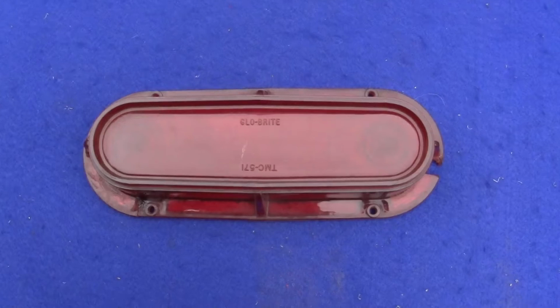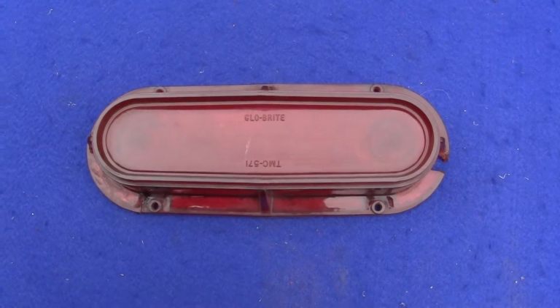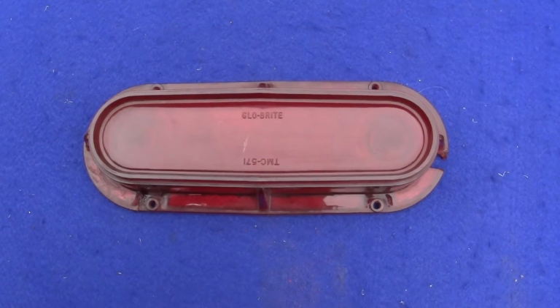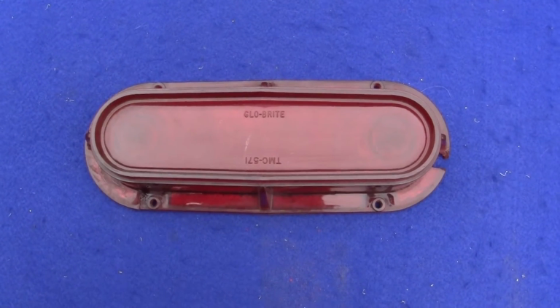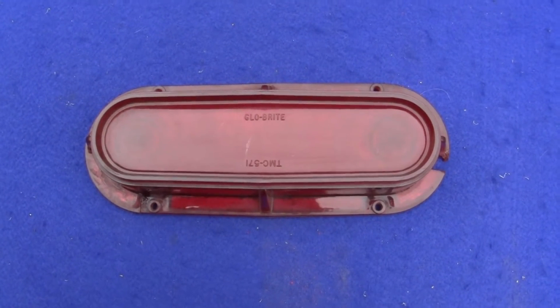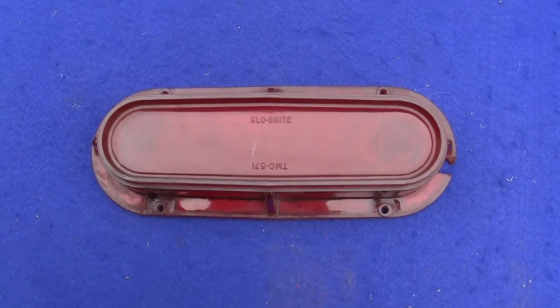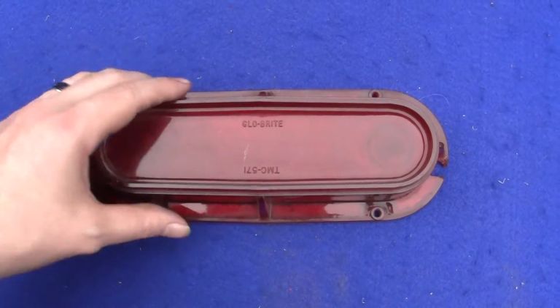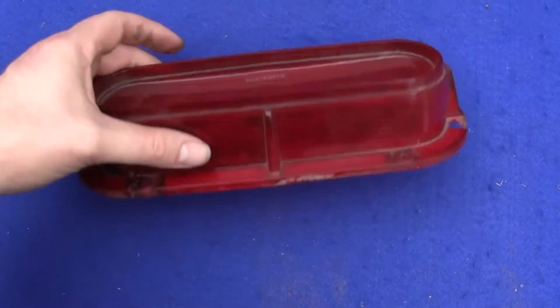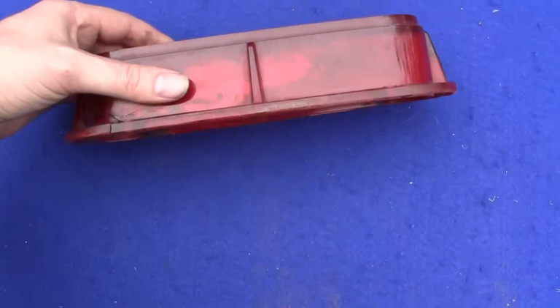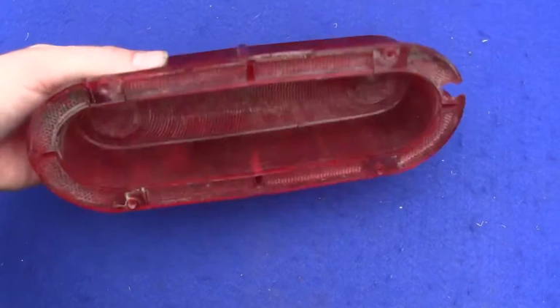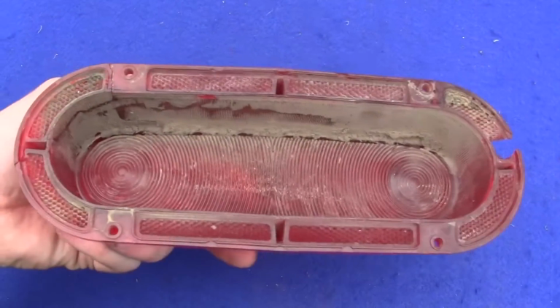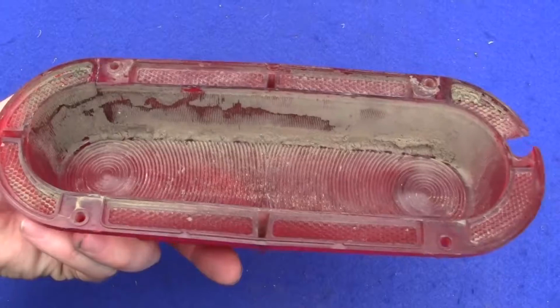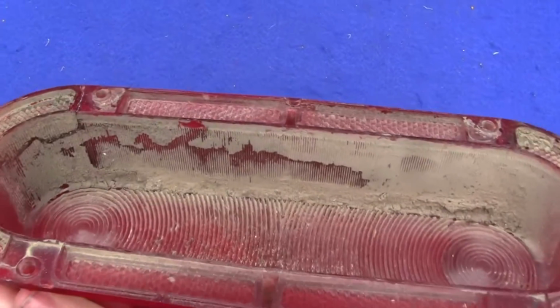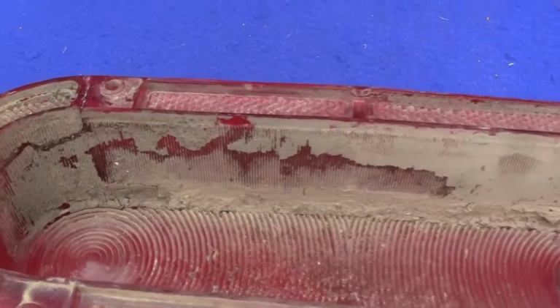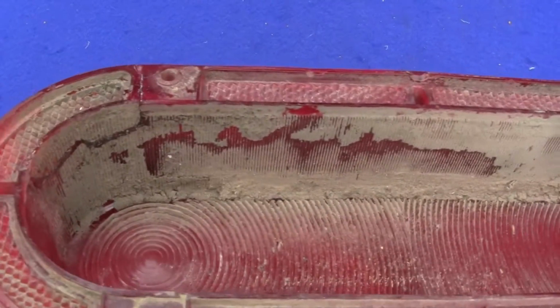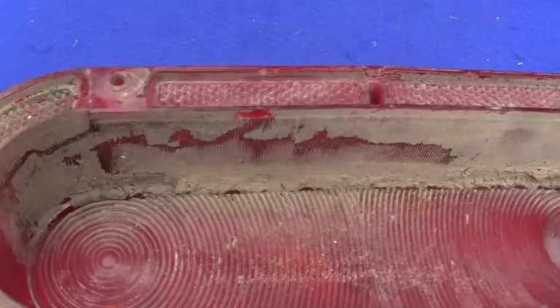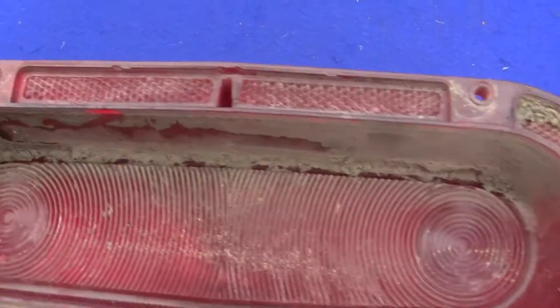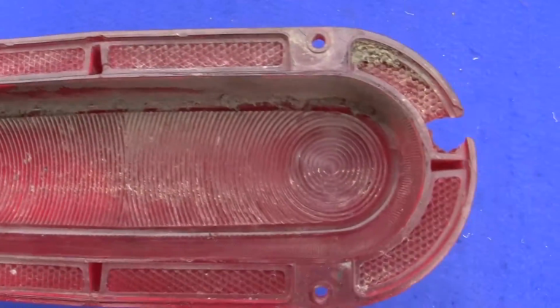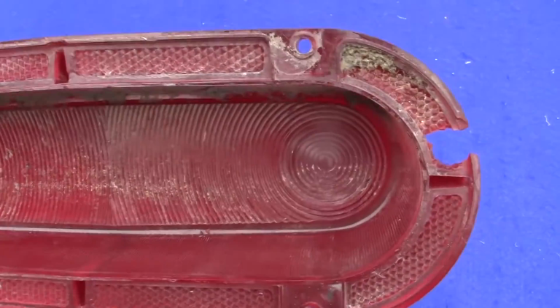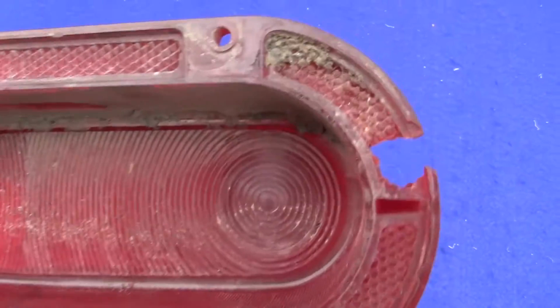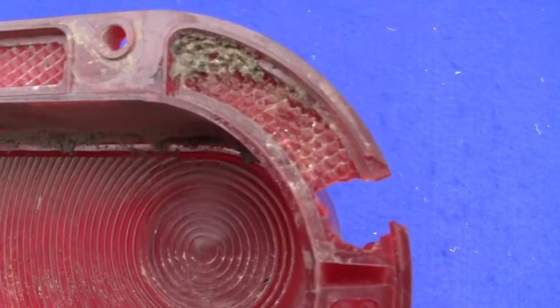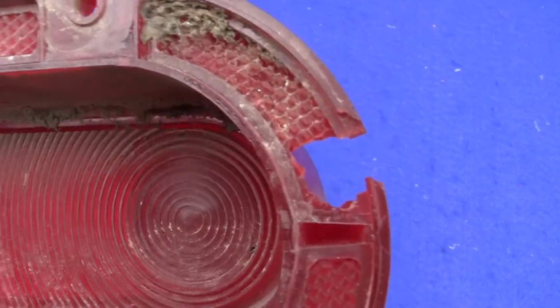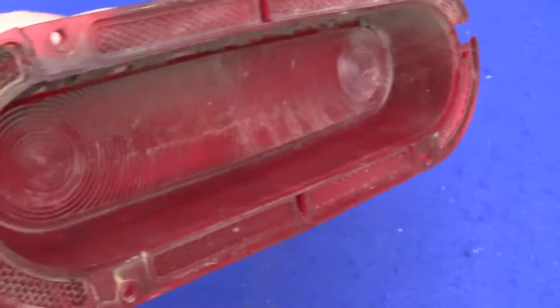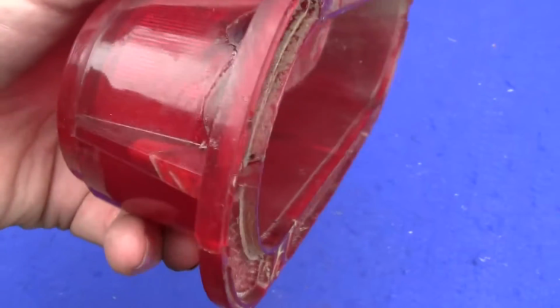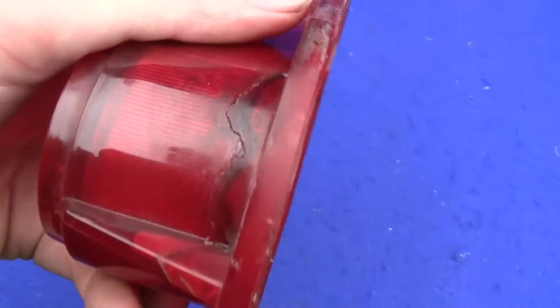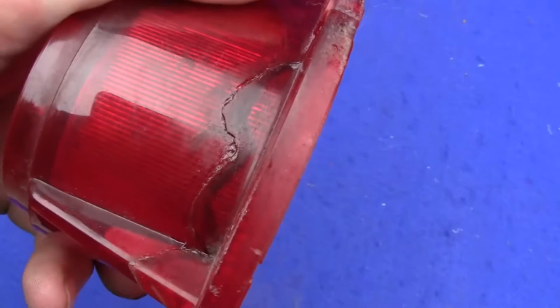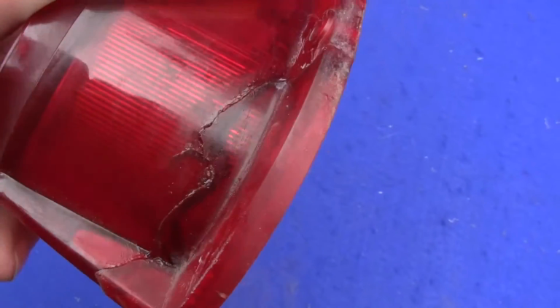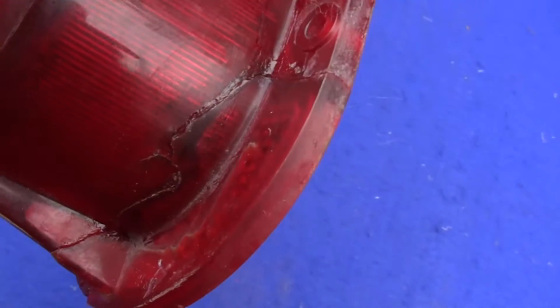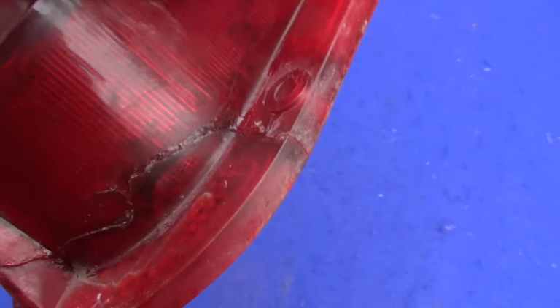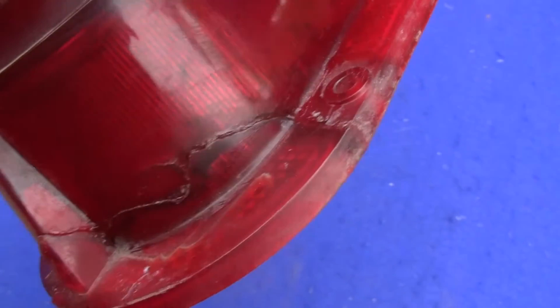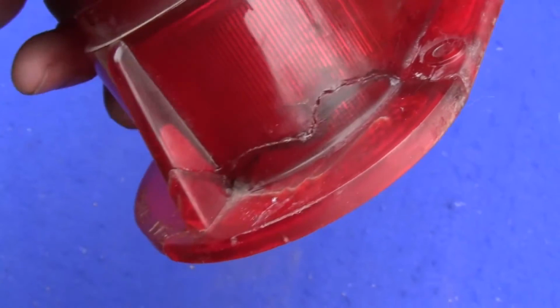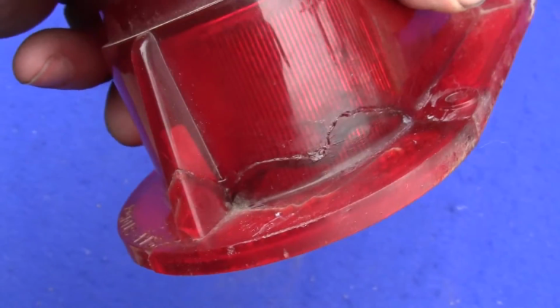Okay, up for auction is a 1961 Pontiac taillight. This is an old piece, it's just been sitting on the shelf for a while. It's got some dirt in there, it's got a break right there, and it's got a crack right here which has been repaired — it looks like it's been glued back together.